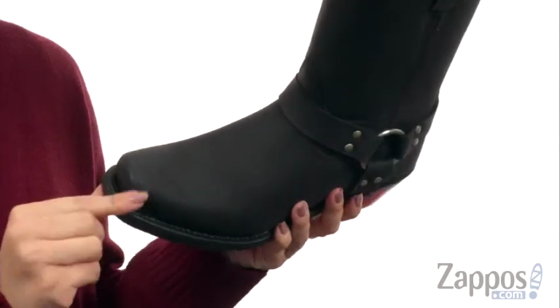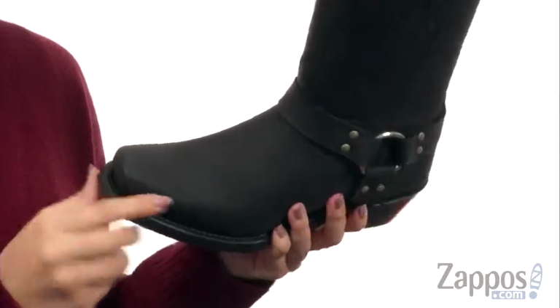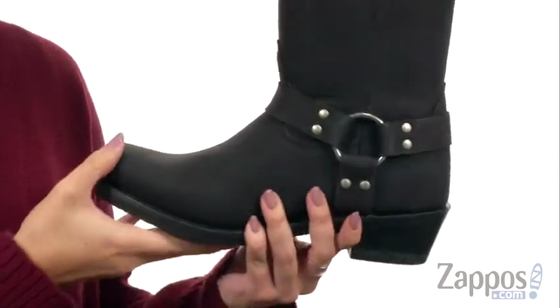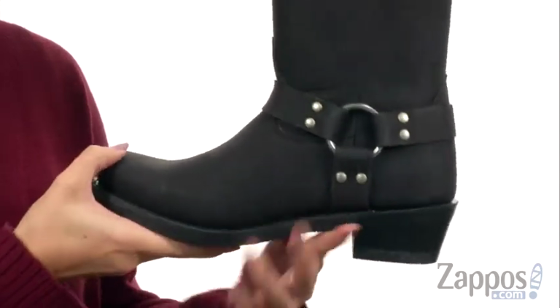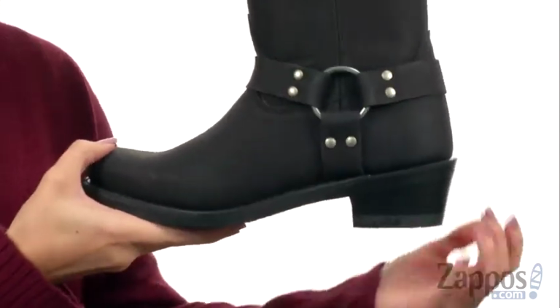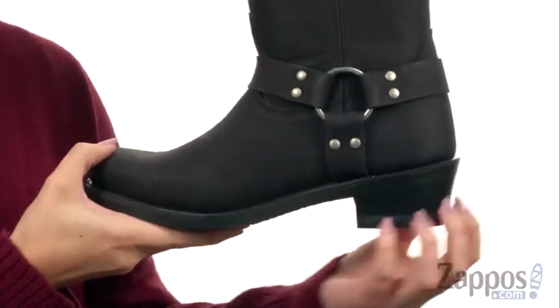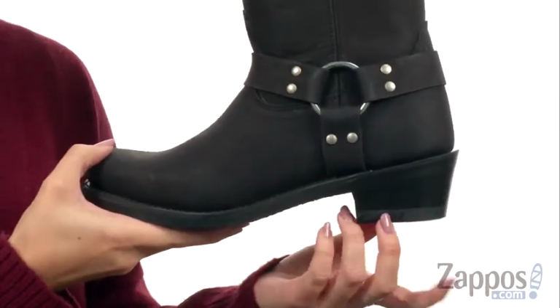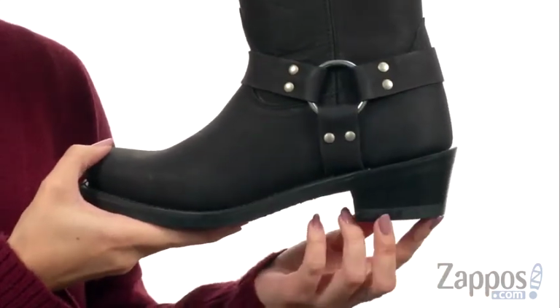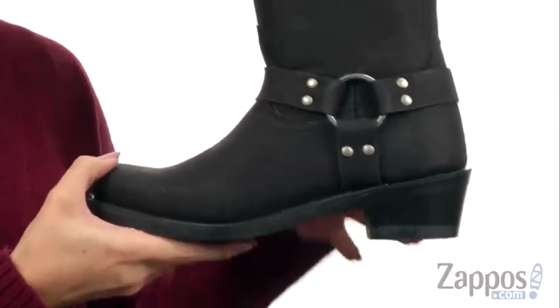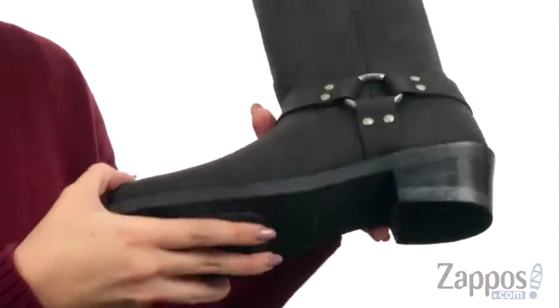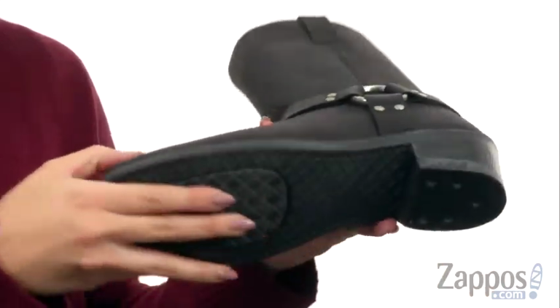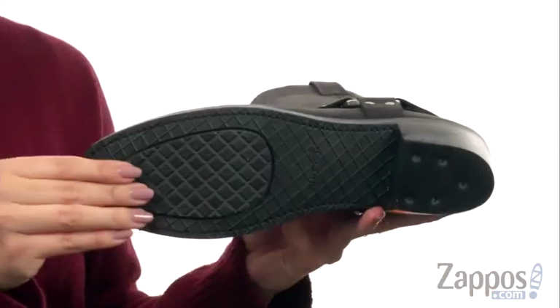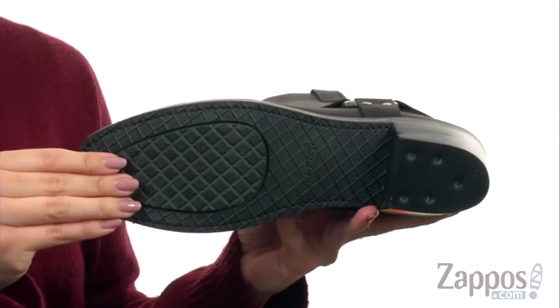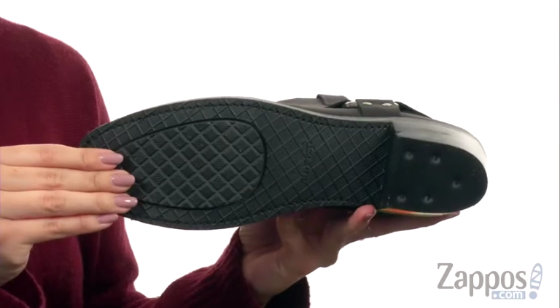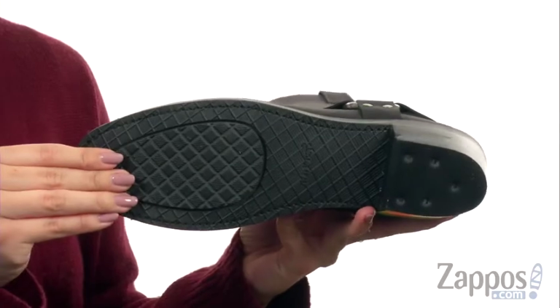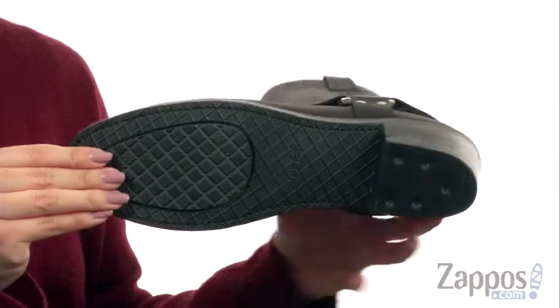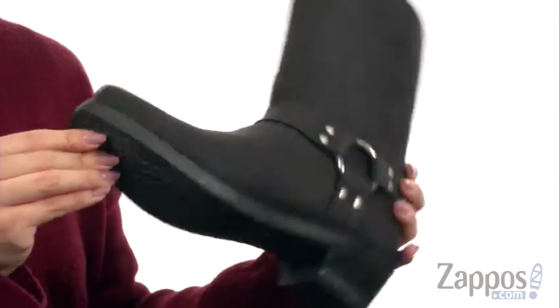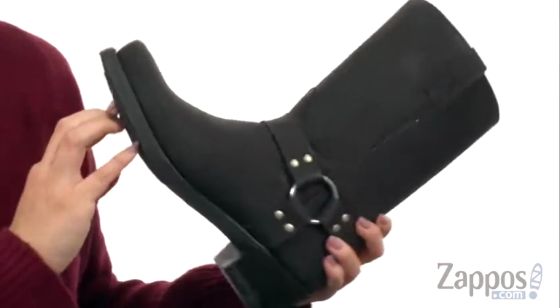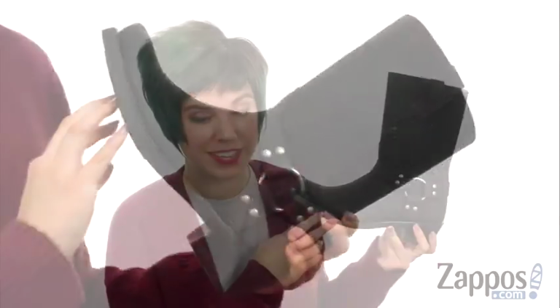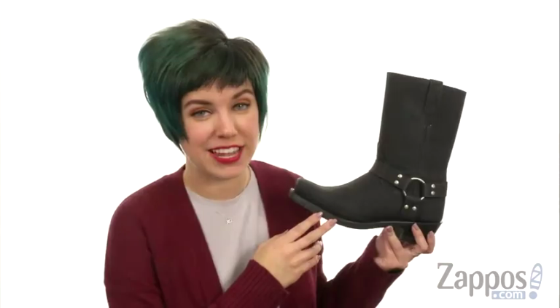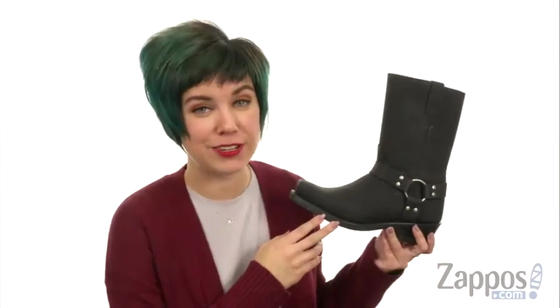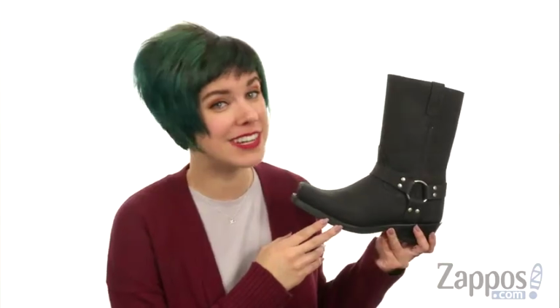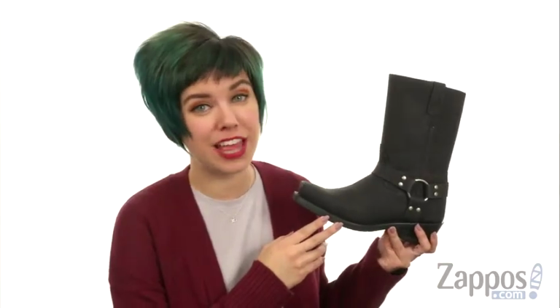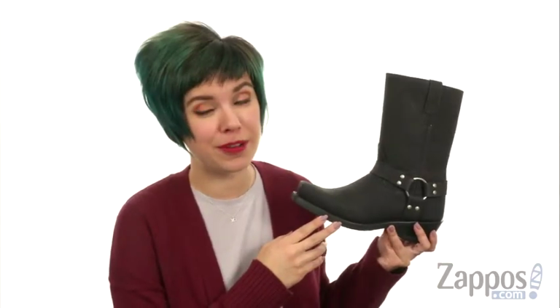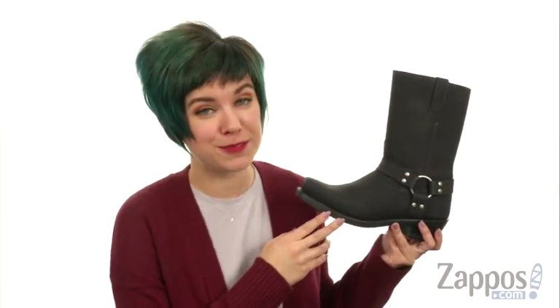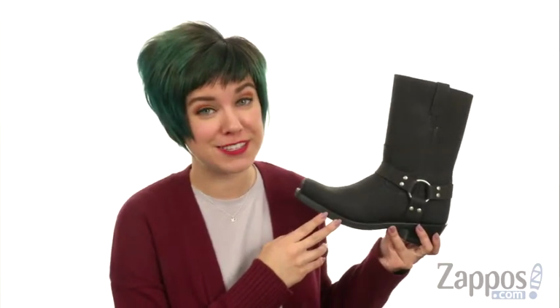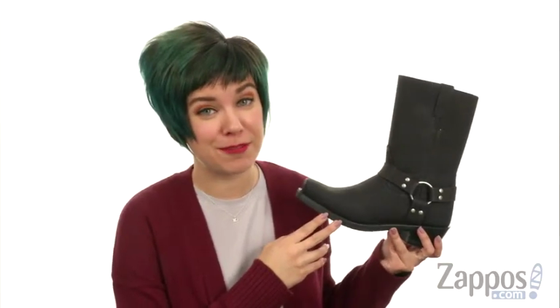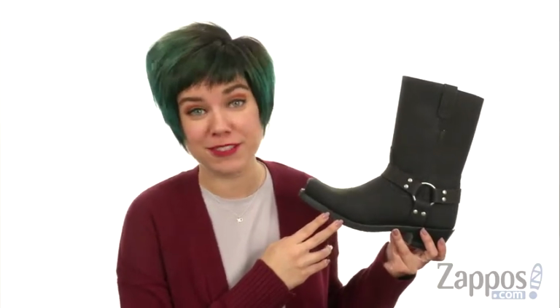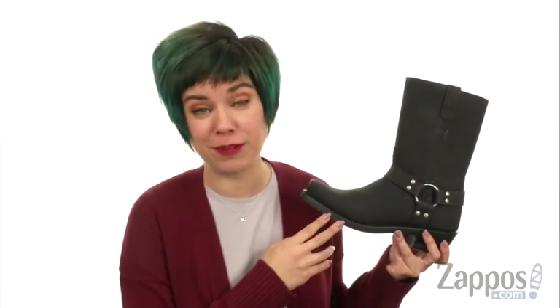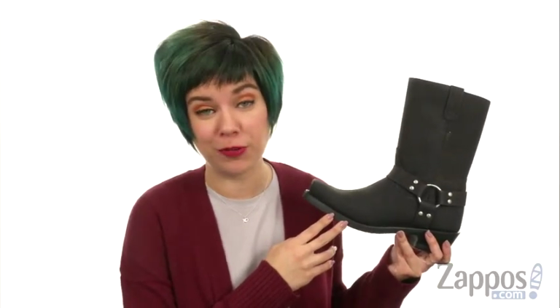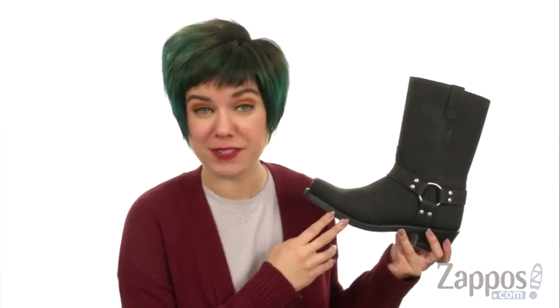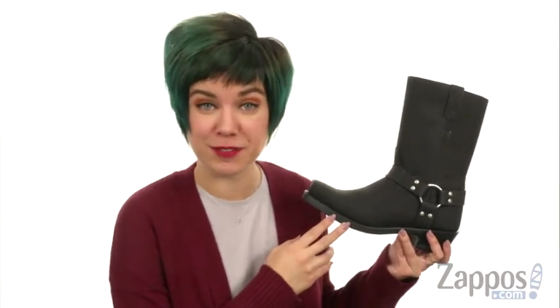Square-shaped toe, you do have a modest heel, and it's all on top of a rubber outsole. Take your style up a notch with these great boots from Old West Boots.